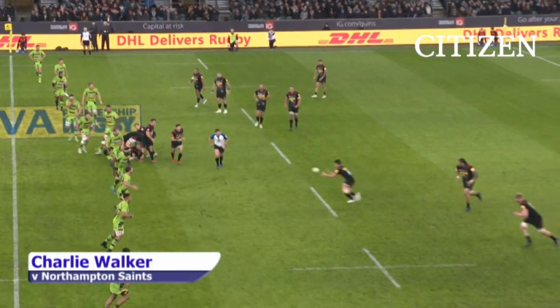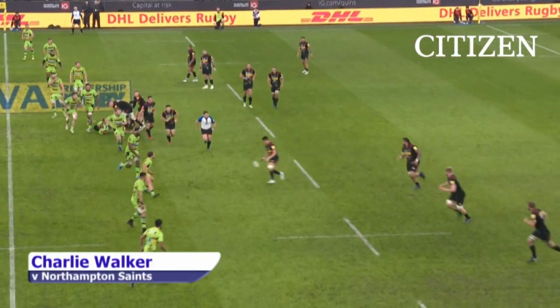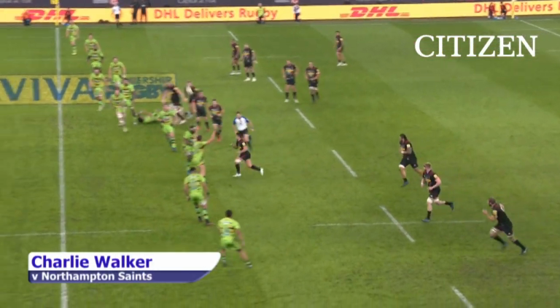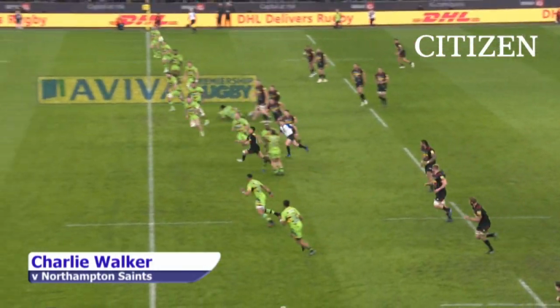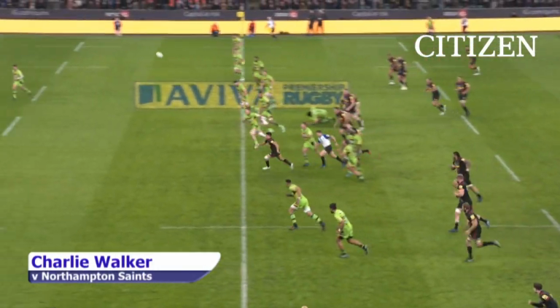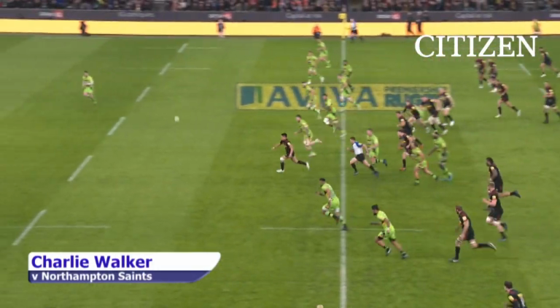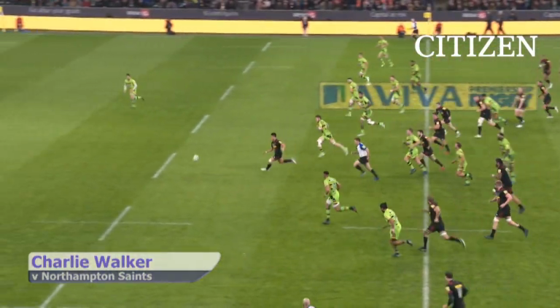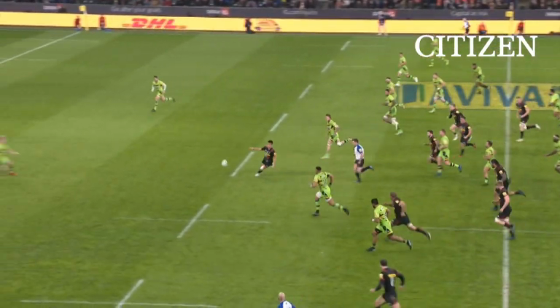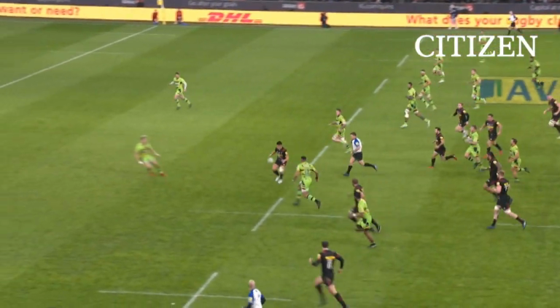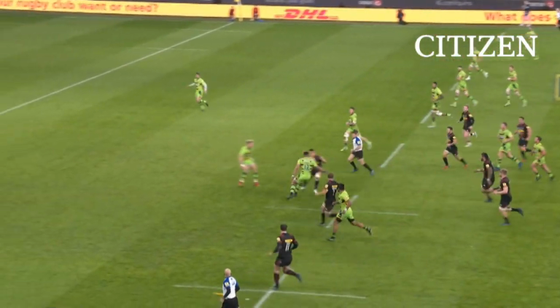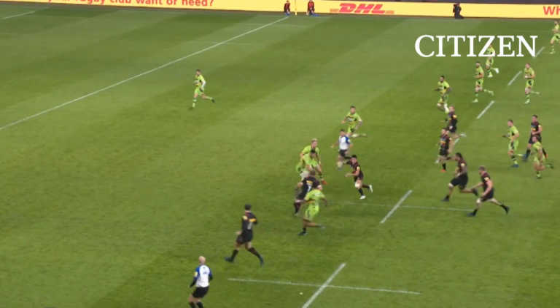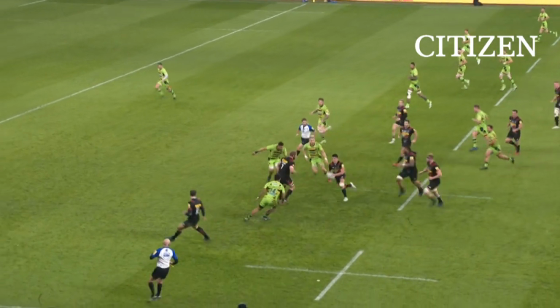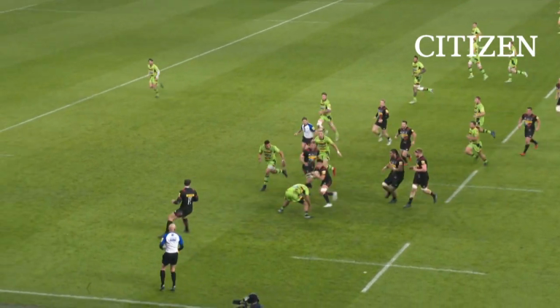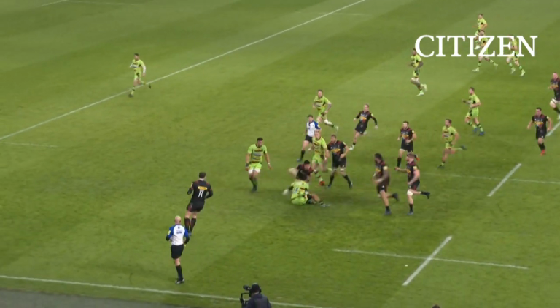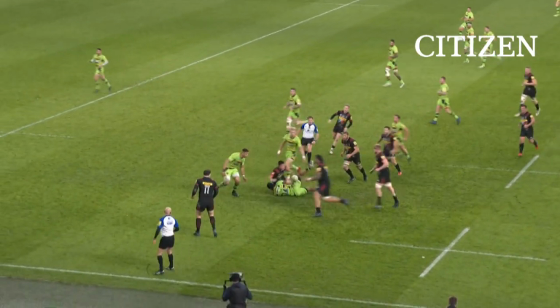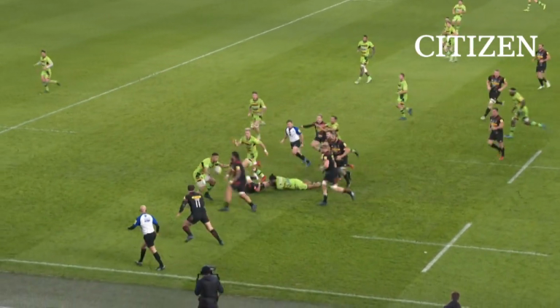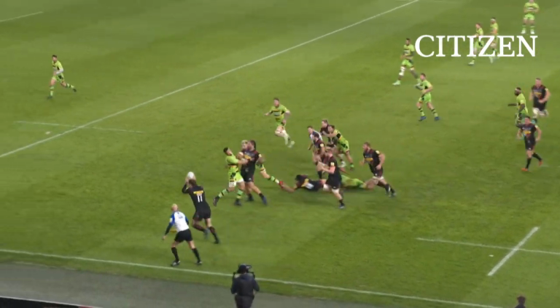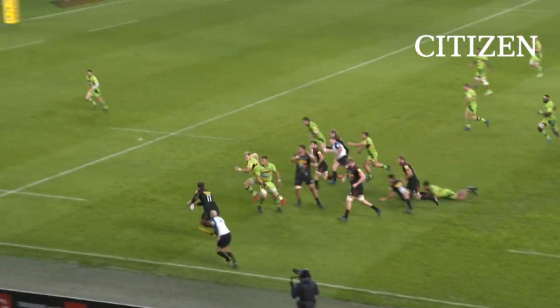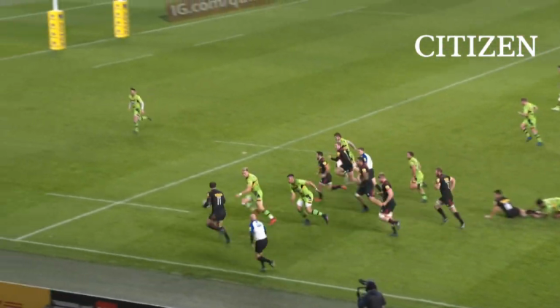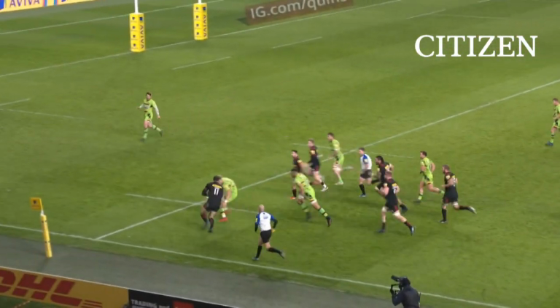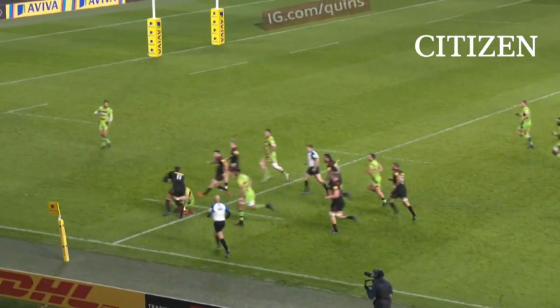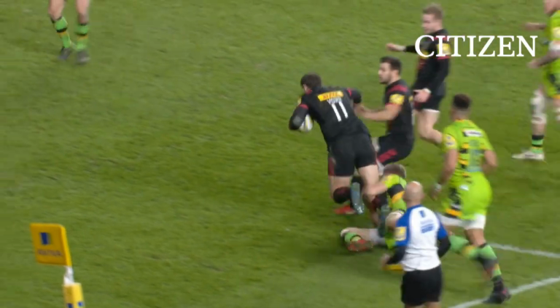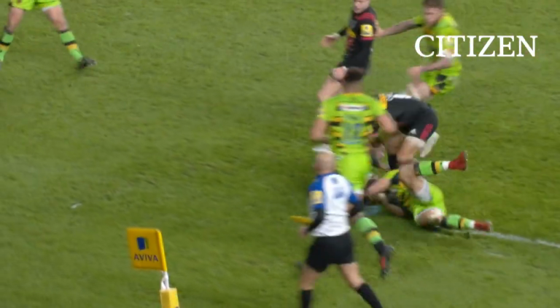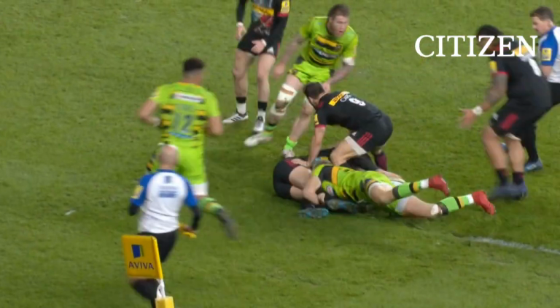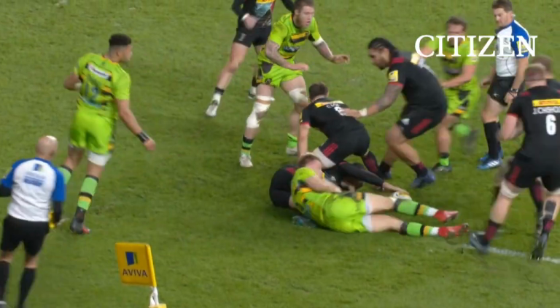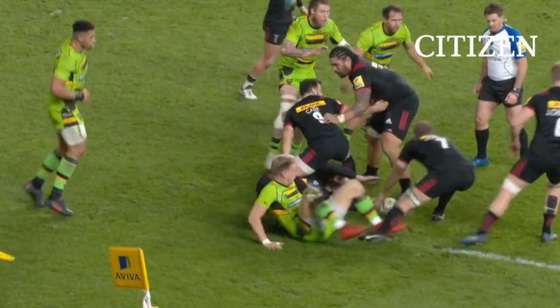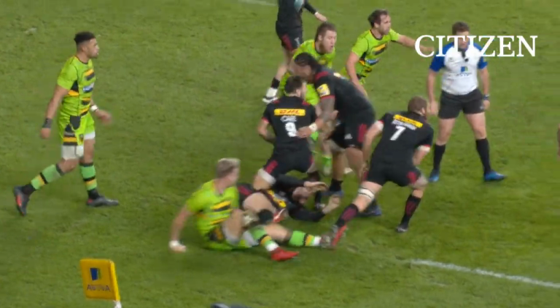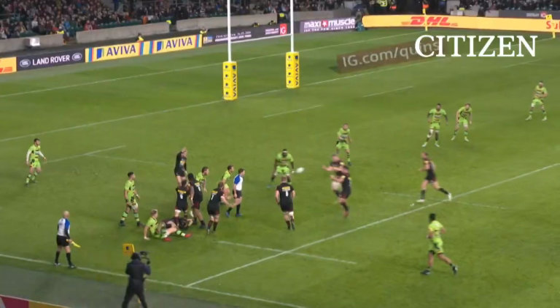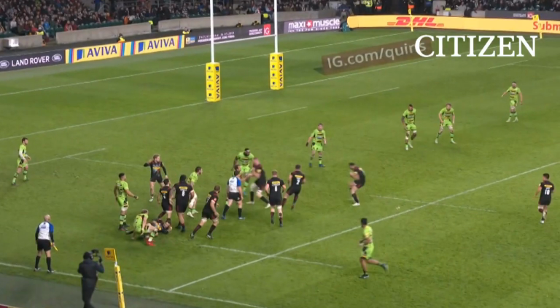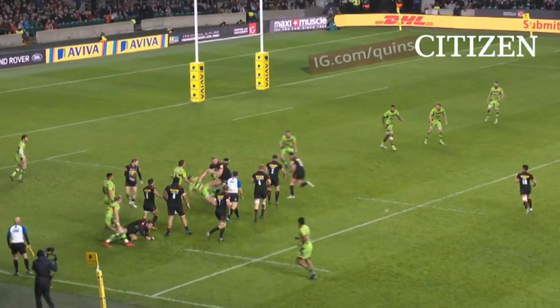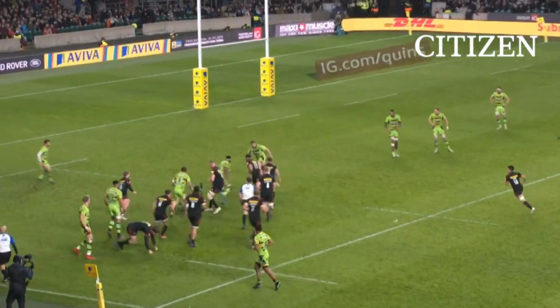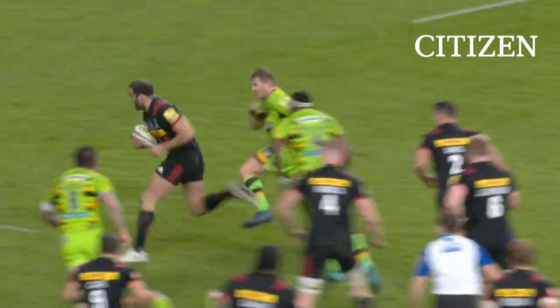Now Smith, always looking for something inventive. And the bounce has been fortunate, and the support as well. And here is Visser.